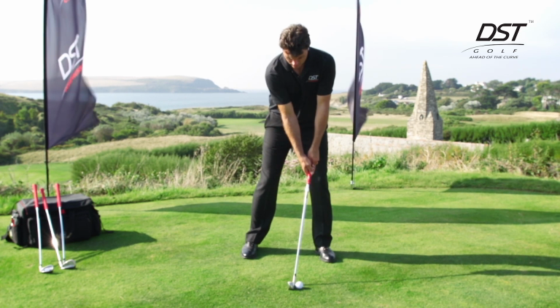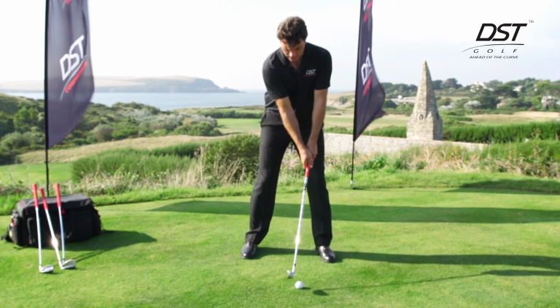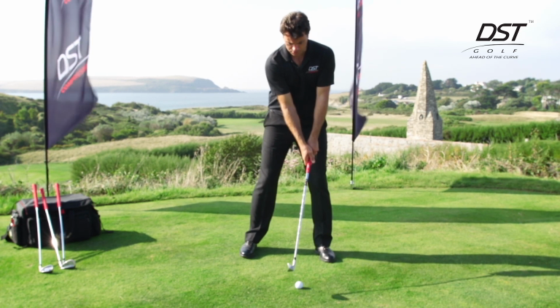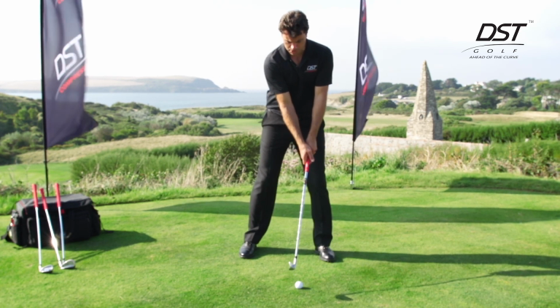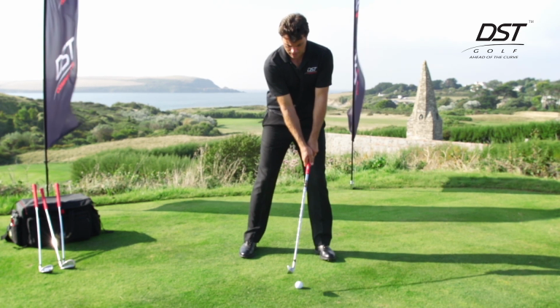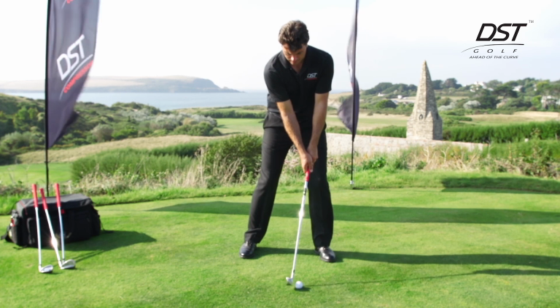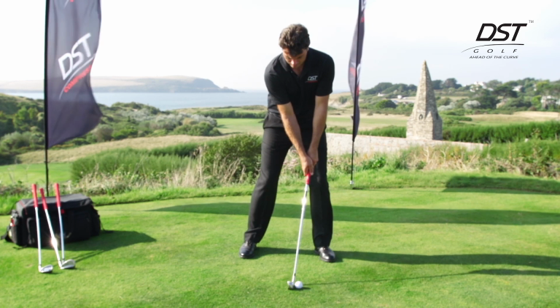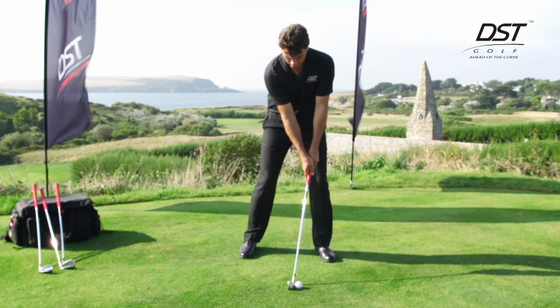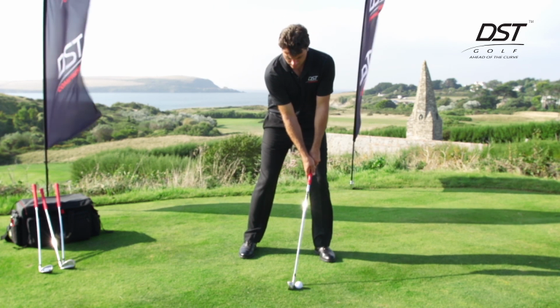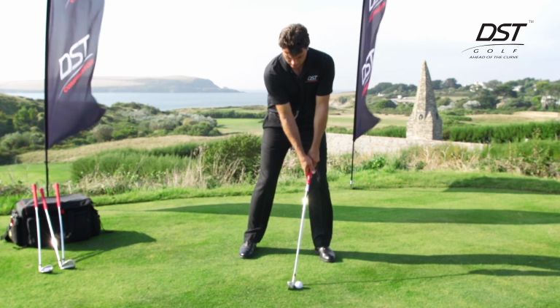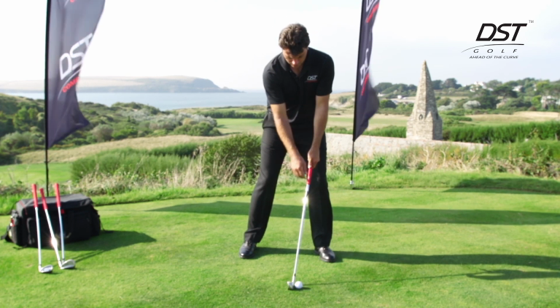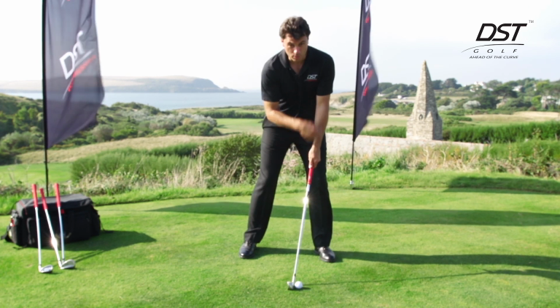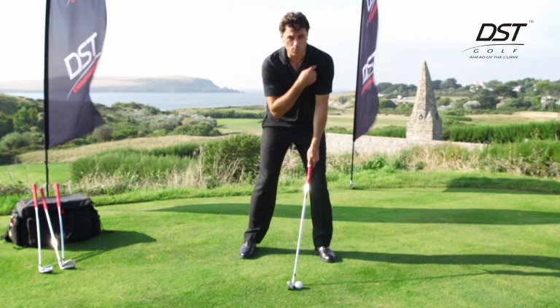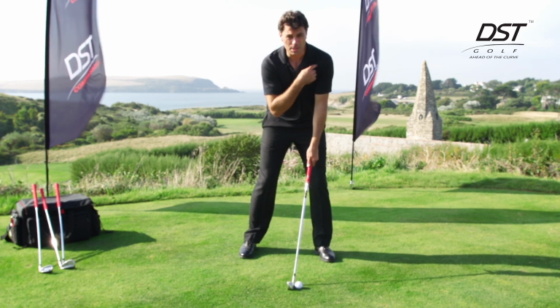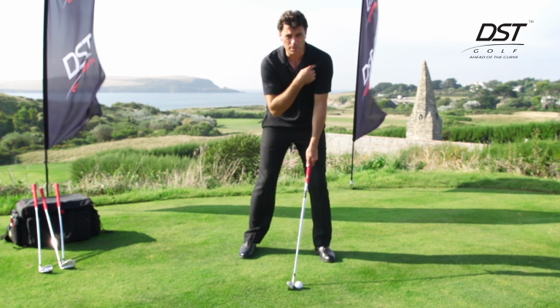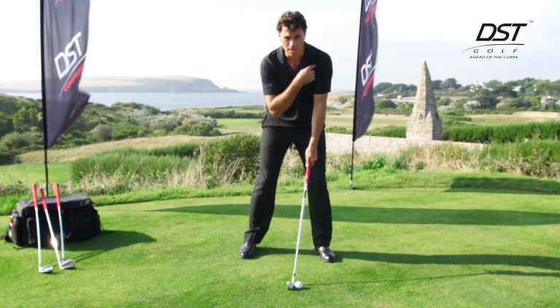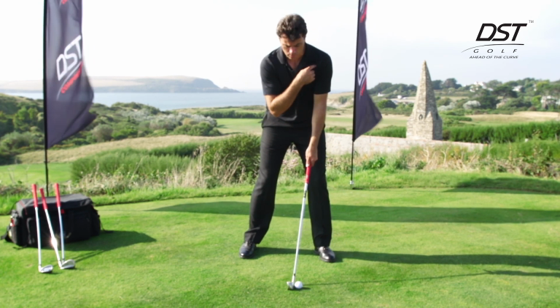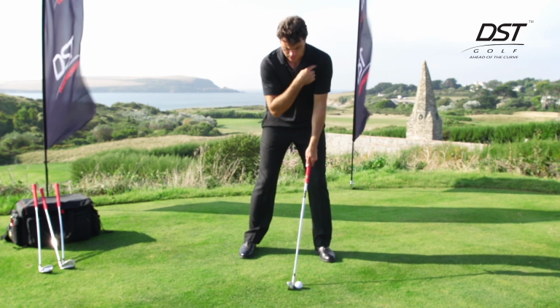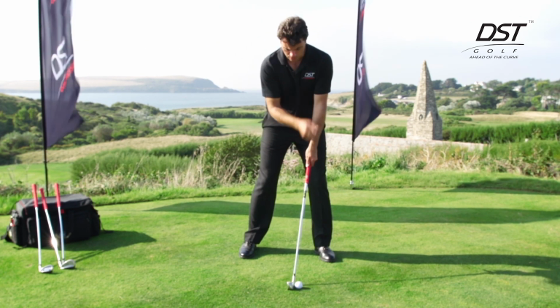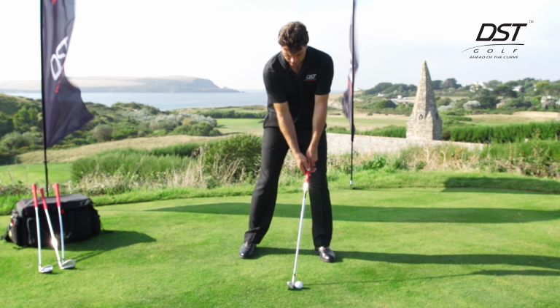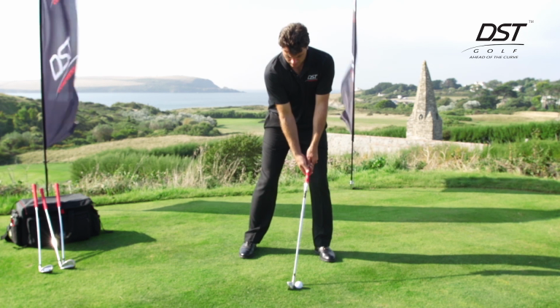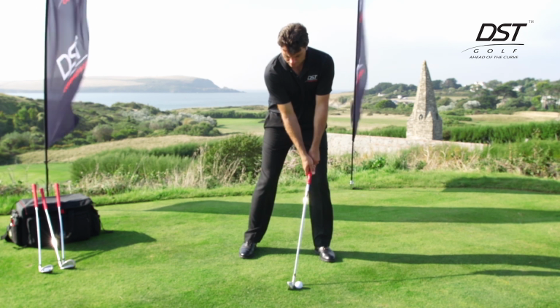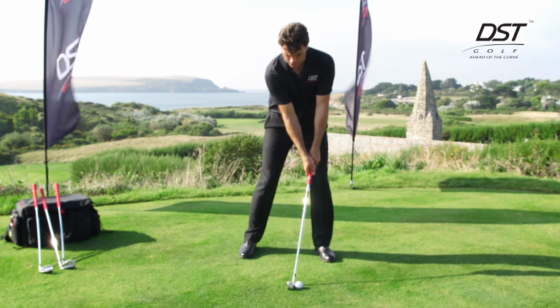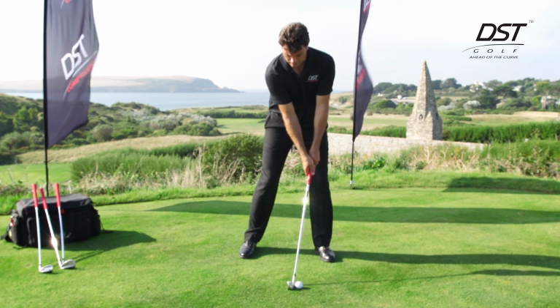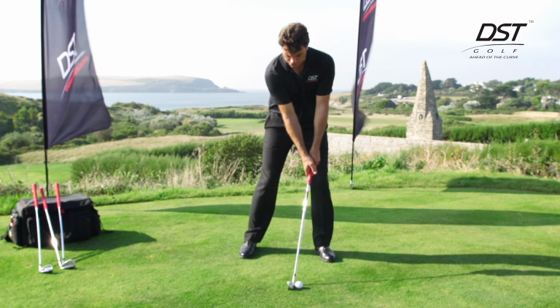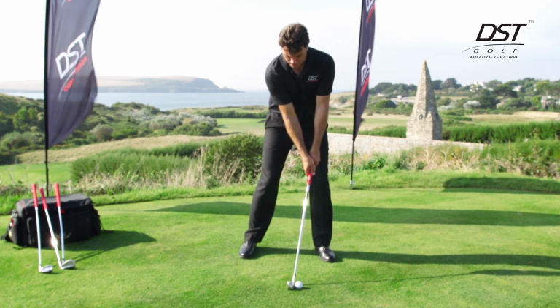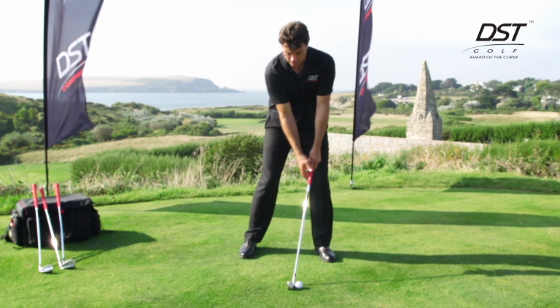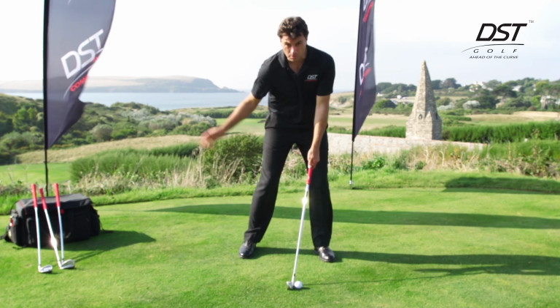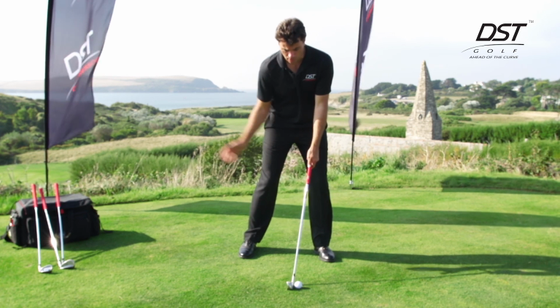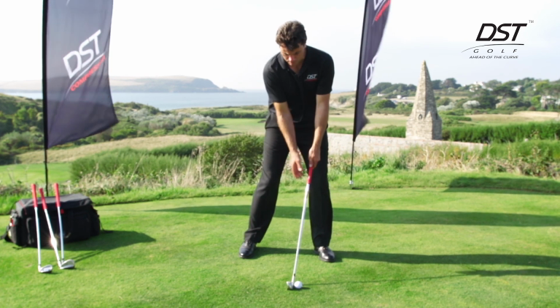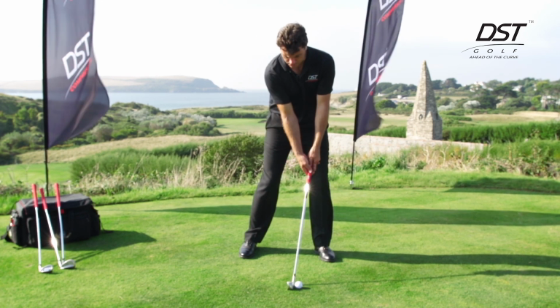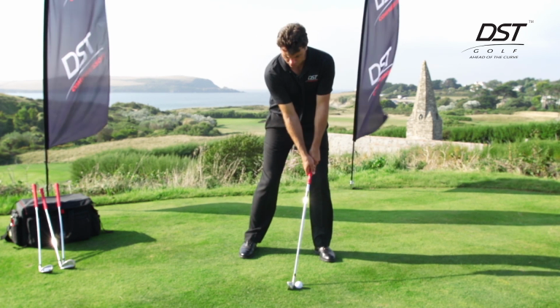If I take my address position here, the shaft is pointing towards the centre of my club head arc, which is my lead shoulder. And if I return to that position at impact, but with my lower body moving into the shot,